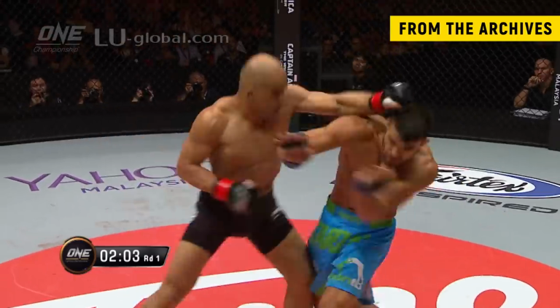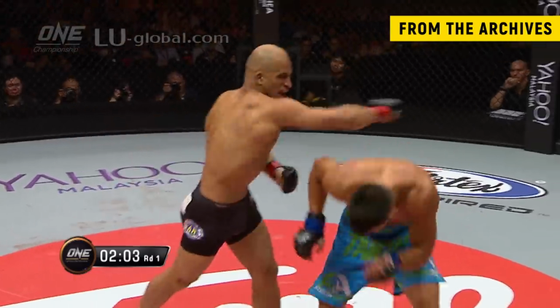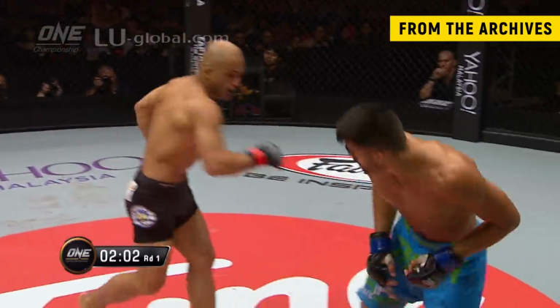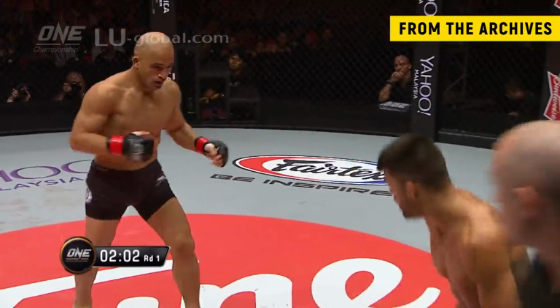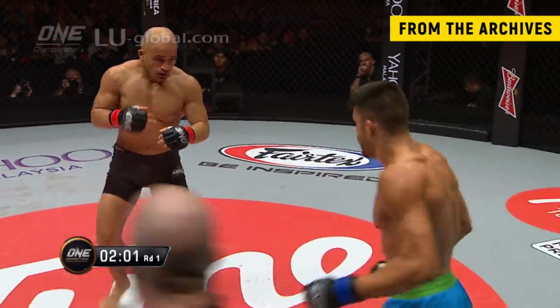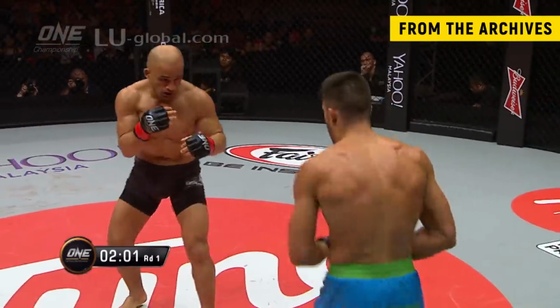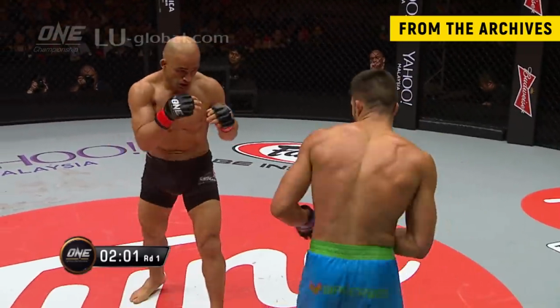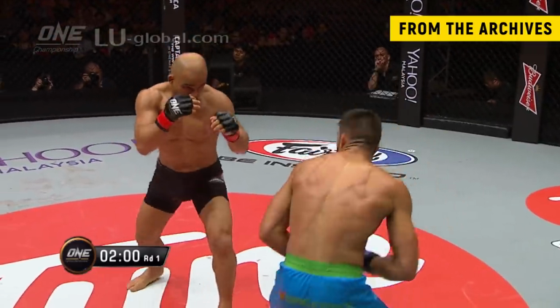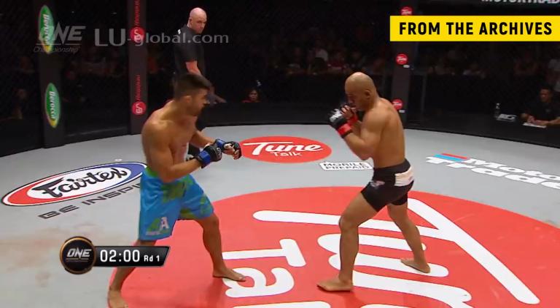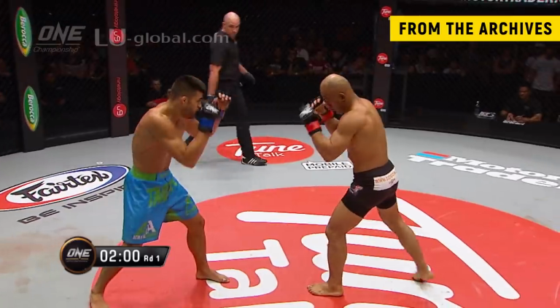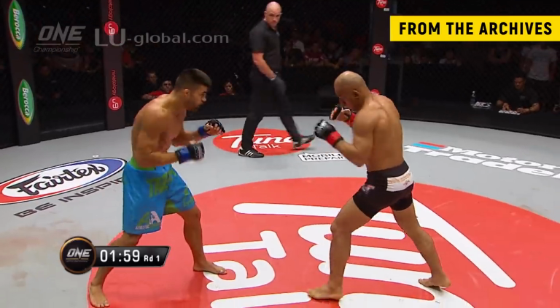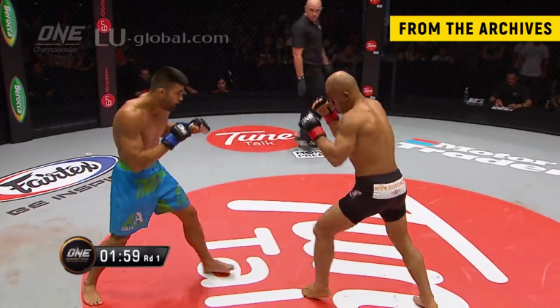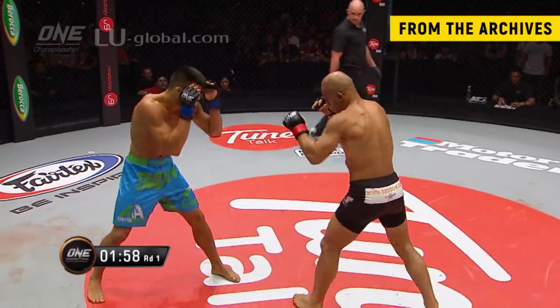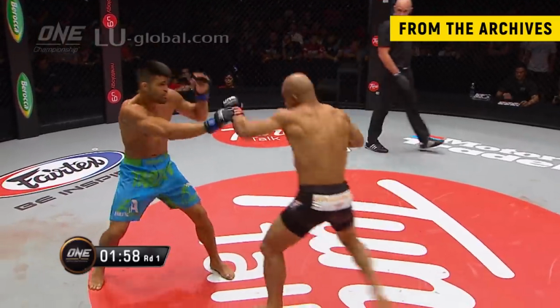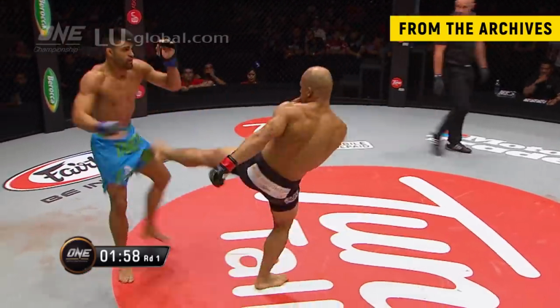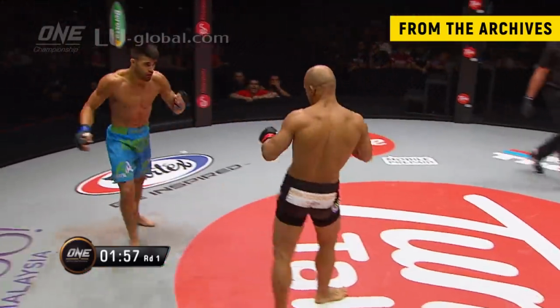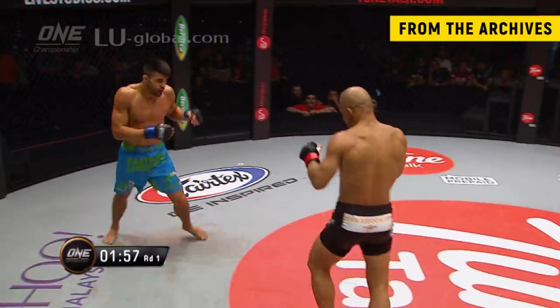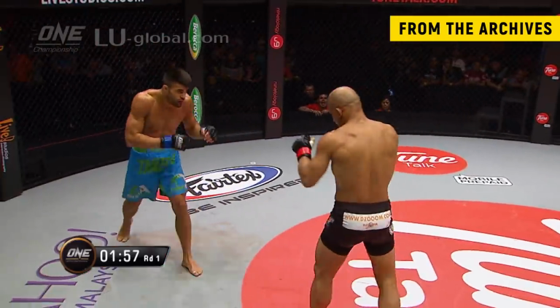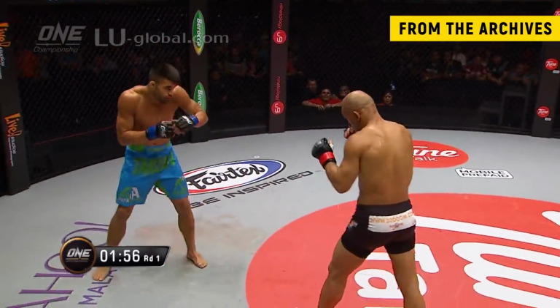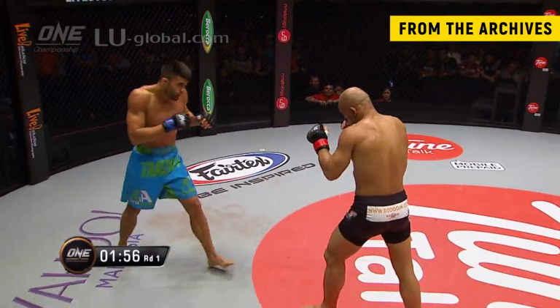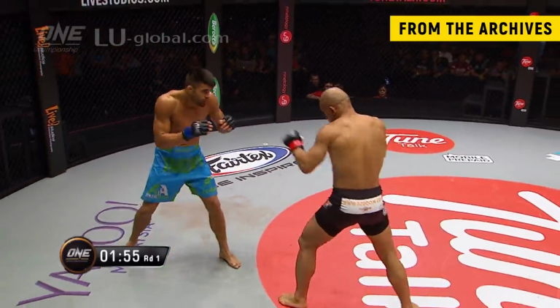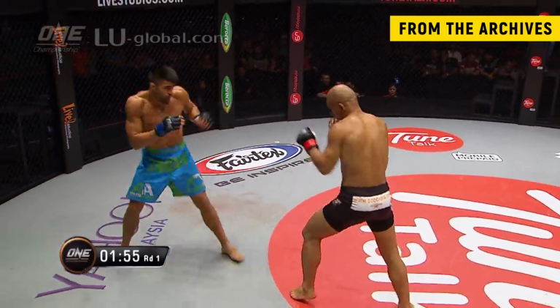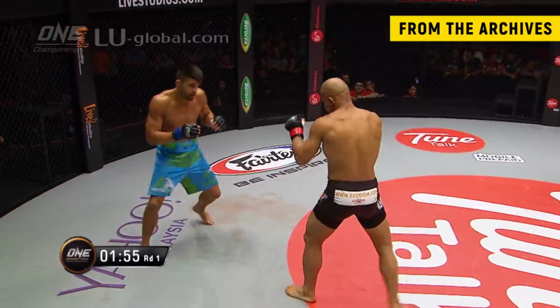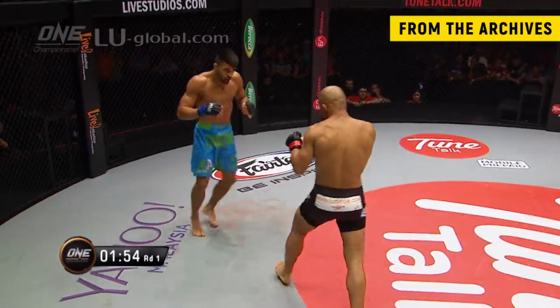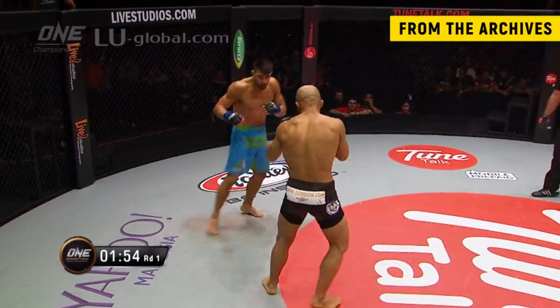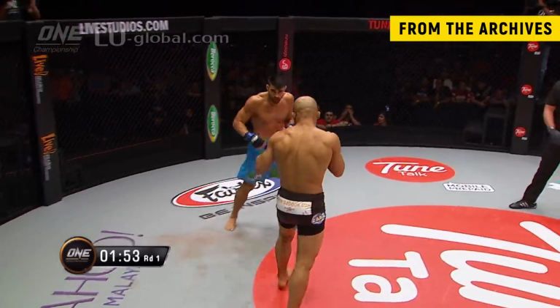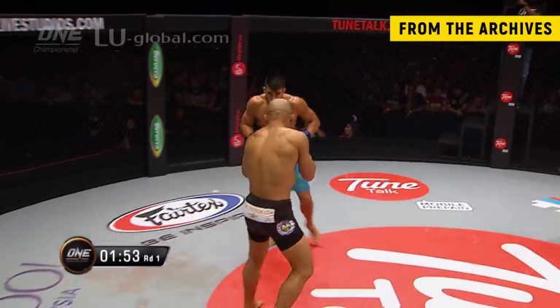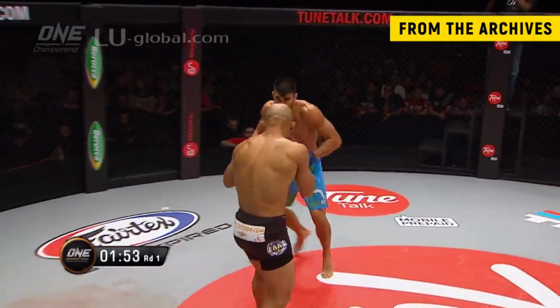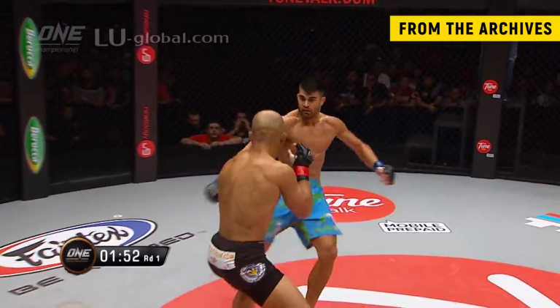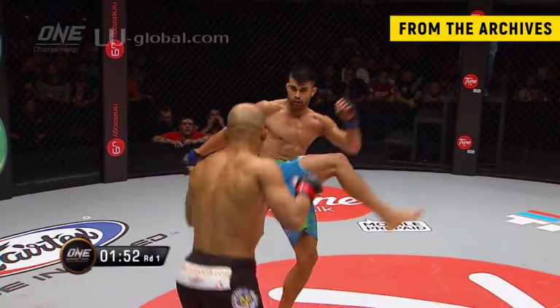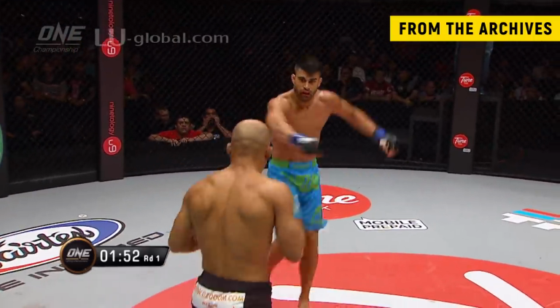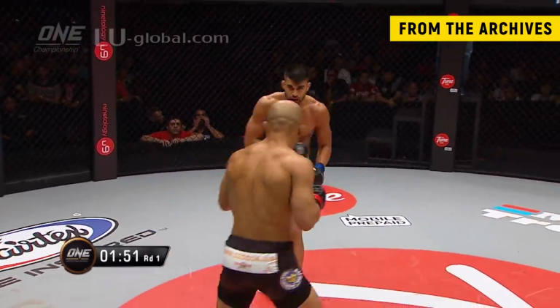I think Kamal's cut. Maybe not — perhaps I'm mistaken. I thought I saw some blood over the right eye there, but just looking above us here at cage side, I don't think that's the case.